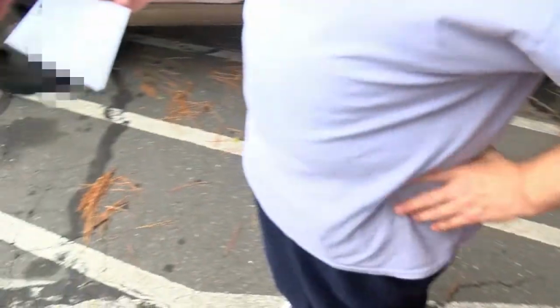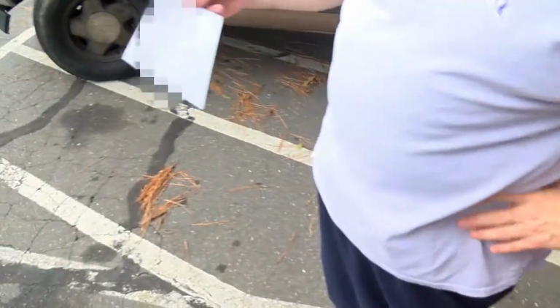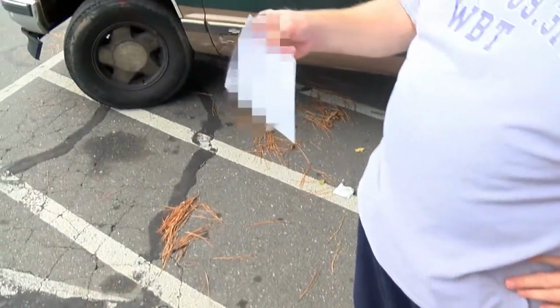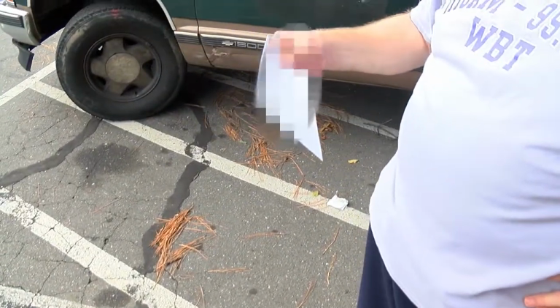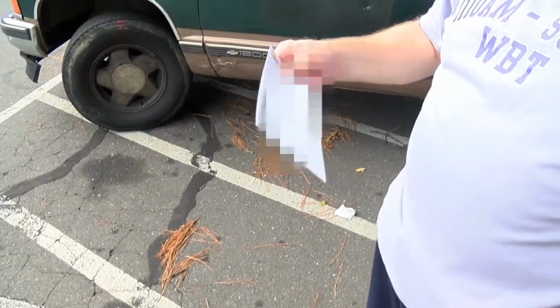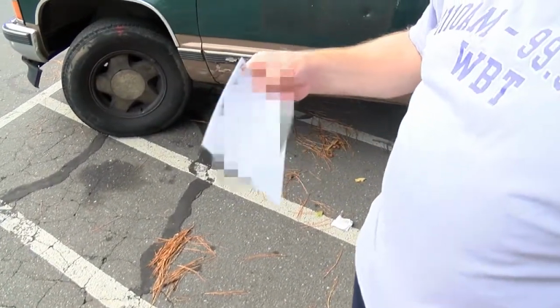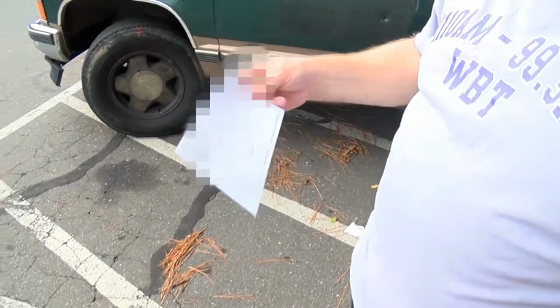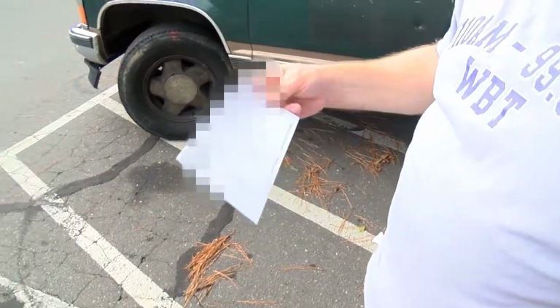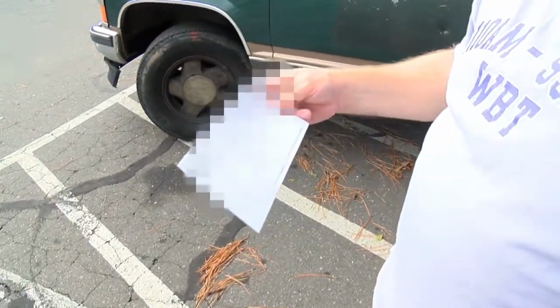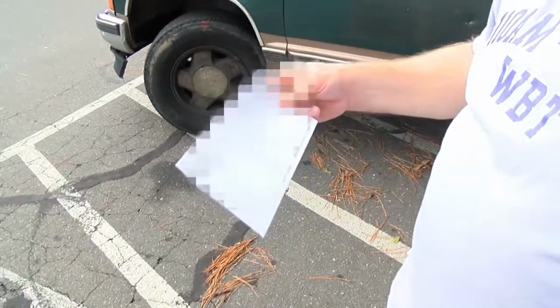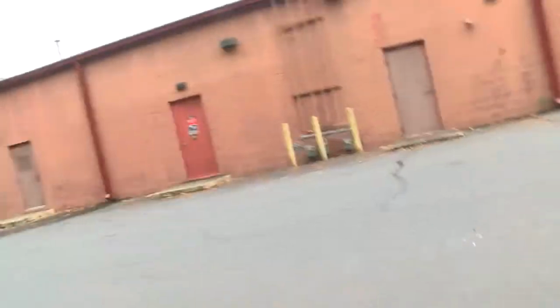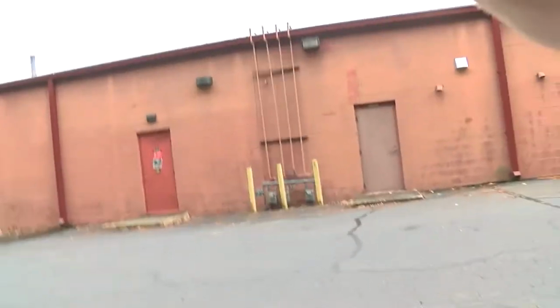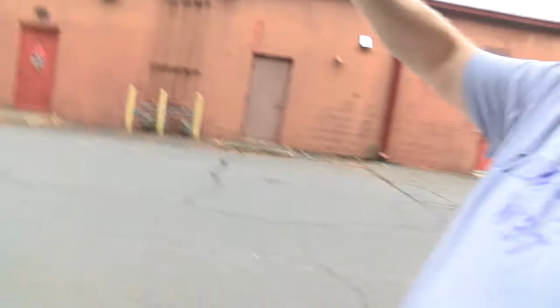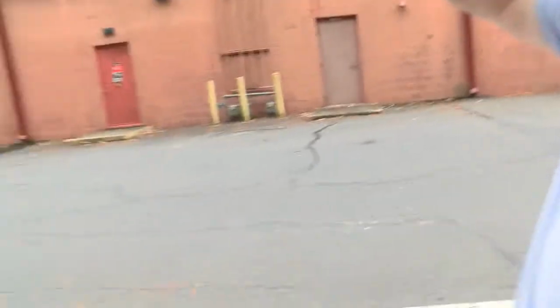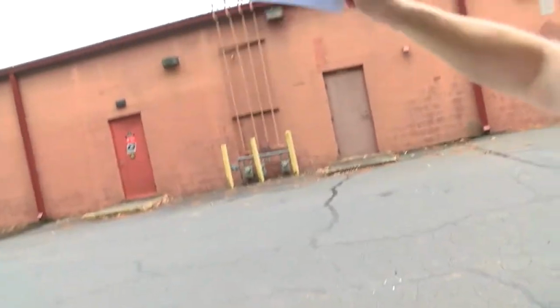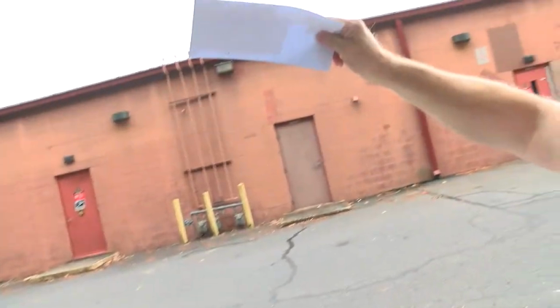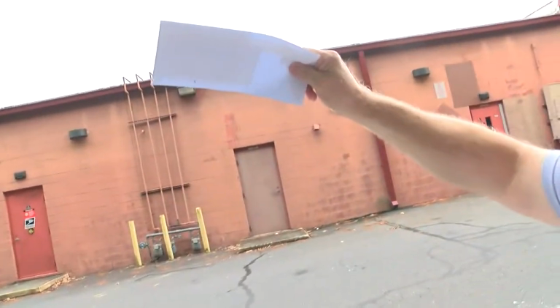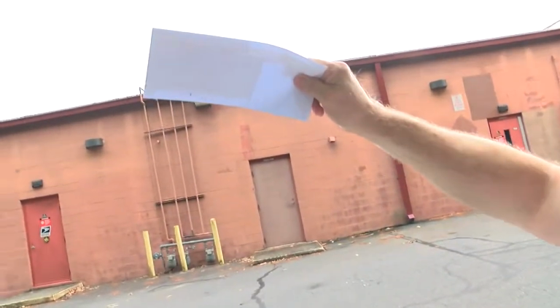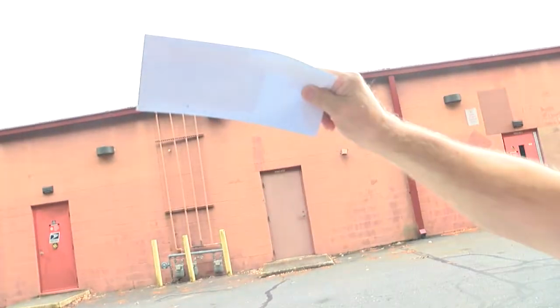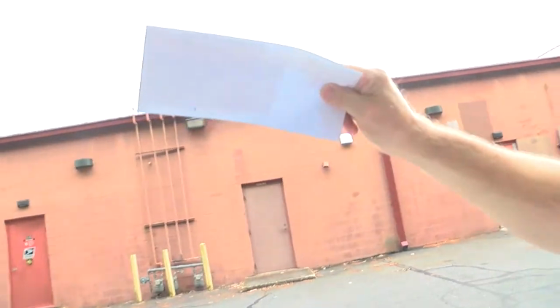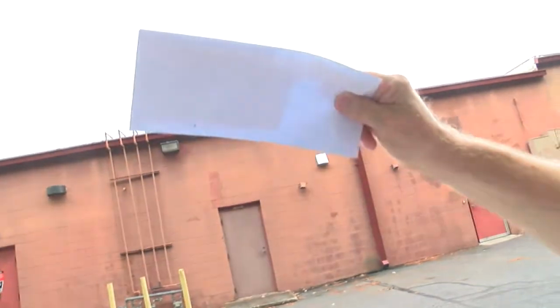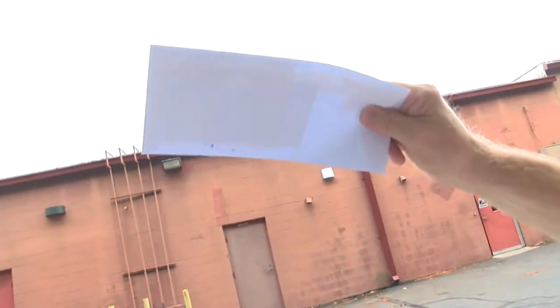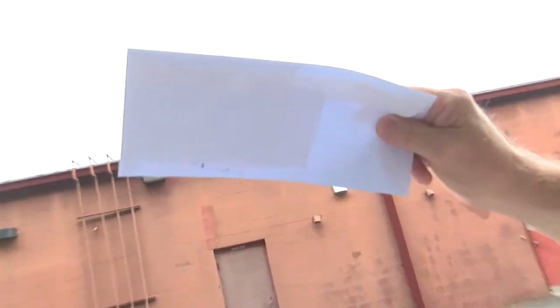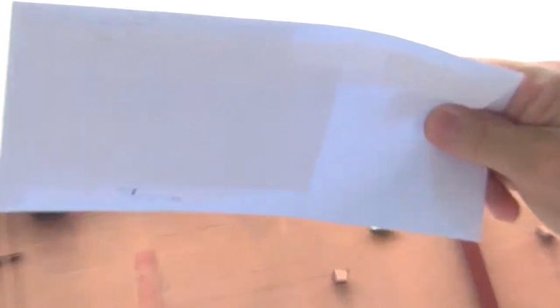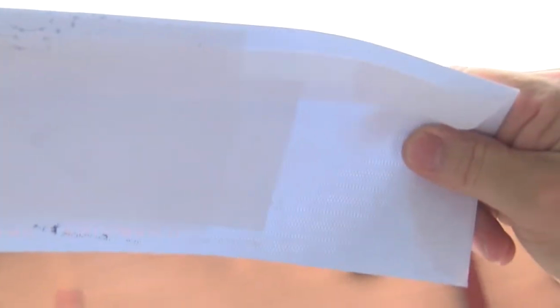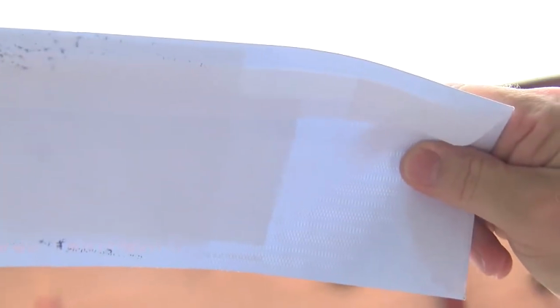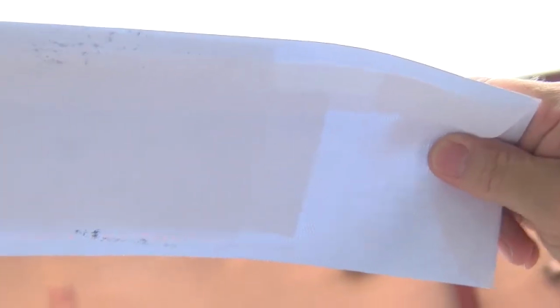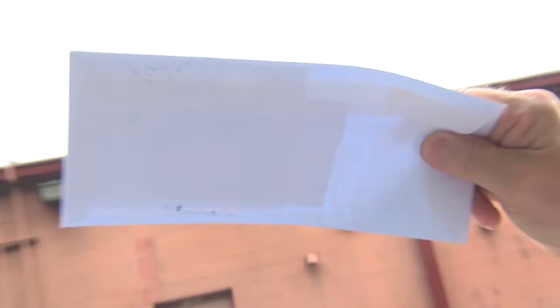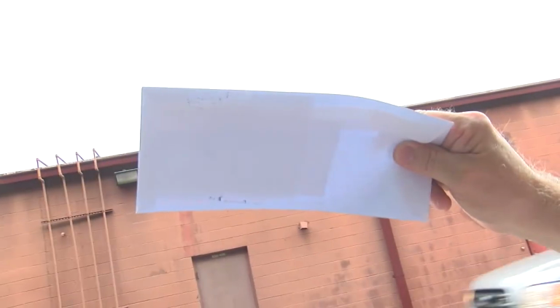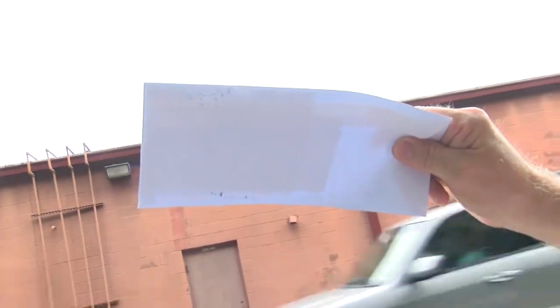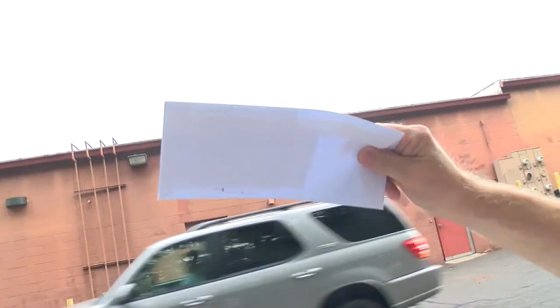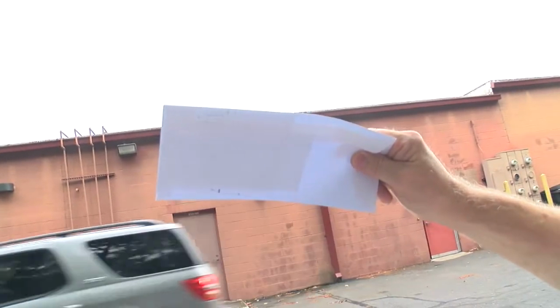The postal worker said, "Okay, that one I'll put back and we'll return that to the sender." Inside the envelope, it looks like it has a check in it, so he said he'd go see if he could deliver it. There appears to be a check that never made it to its recipient.